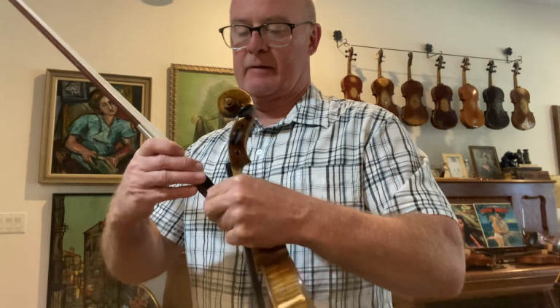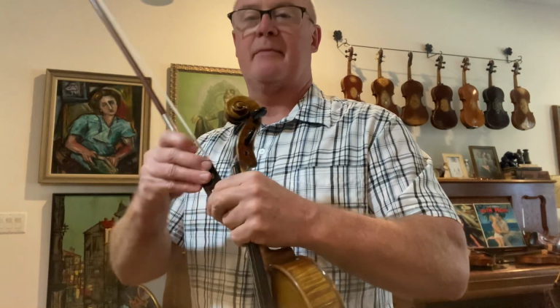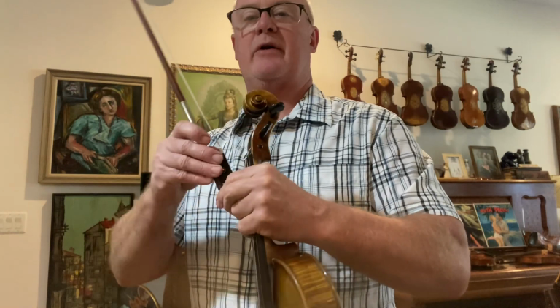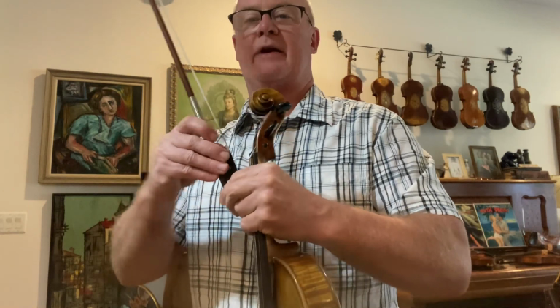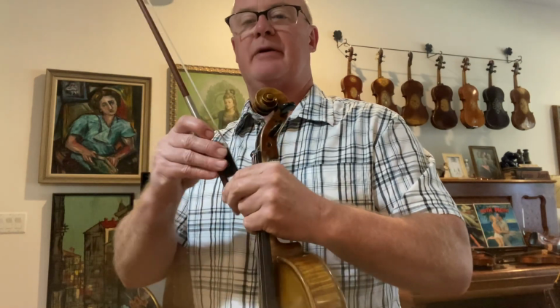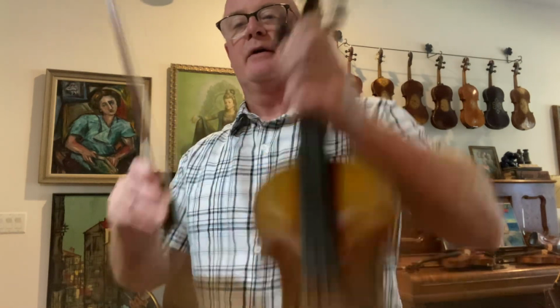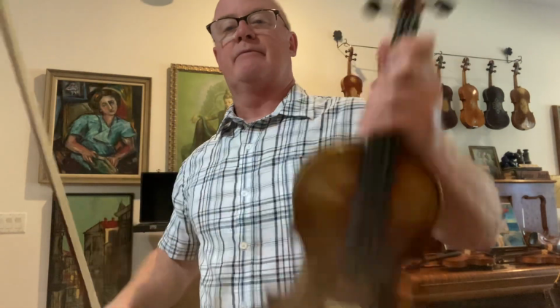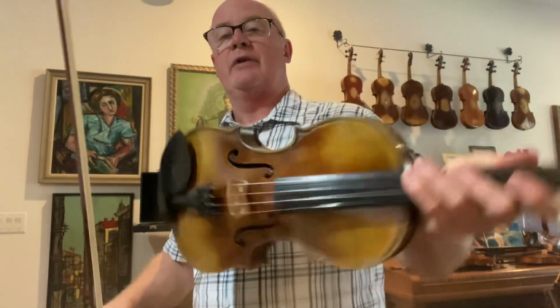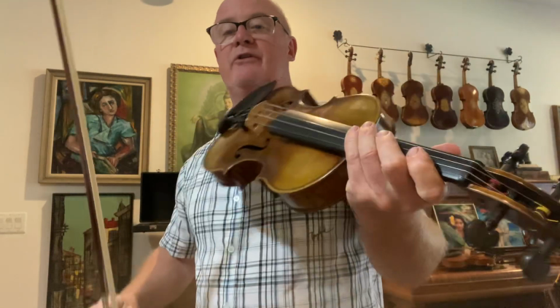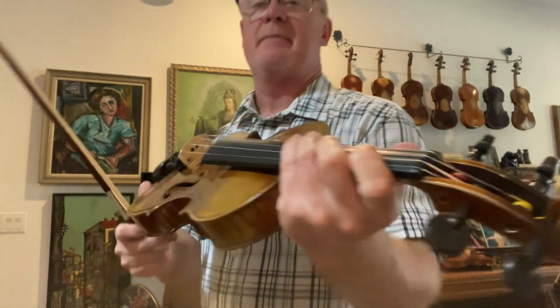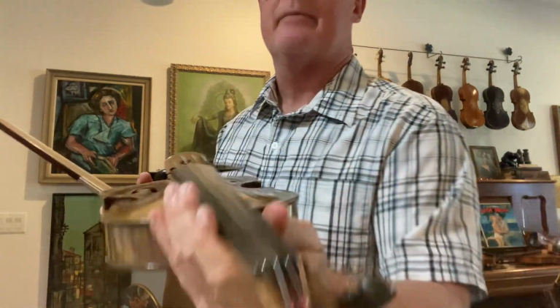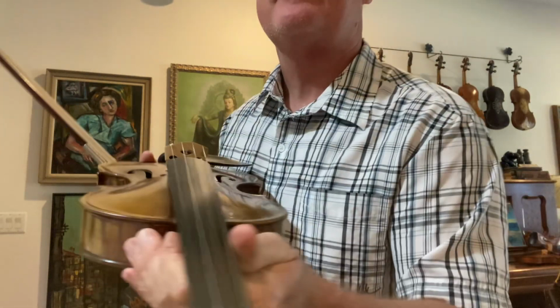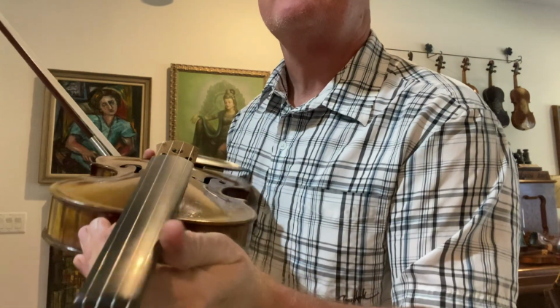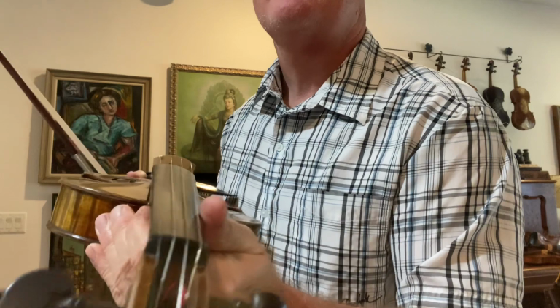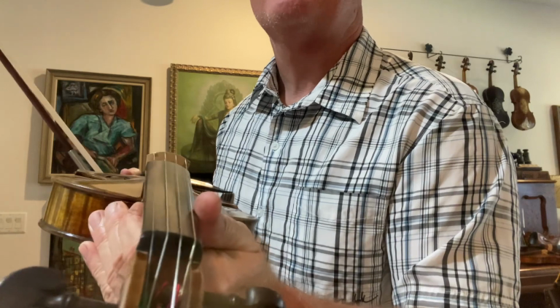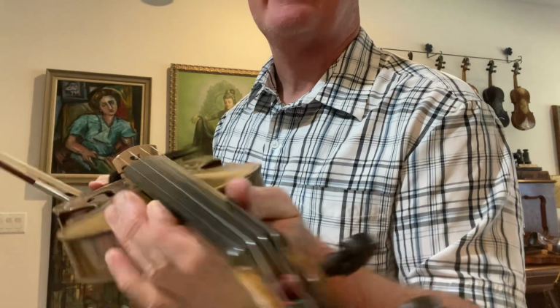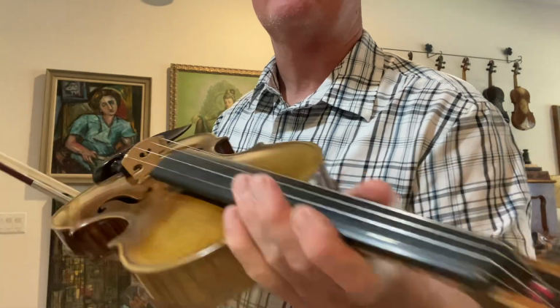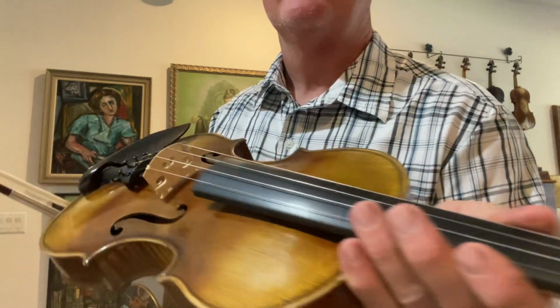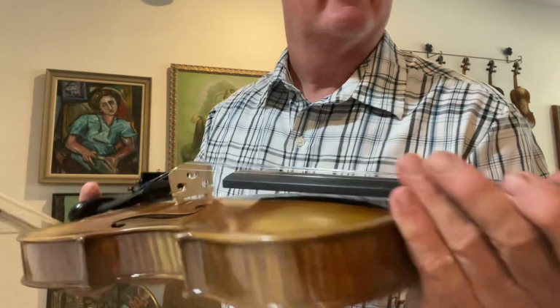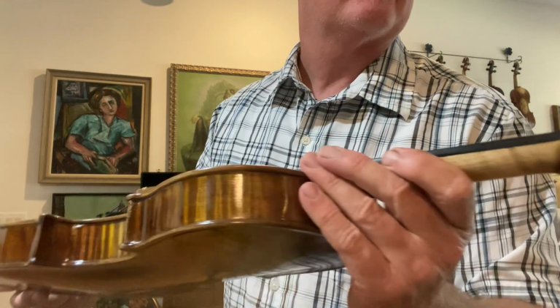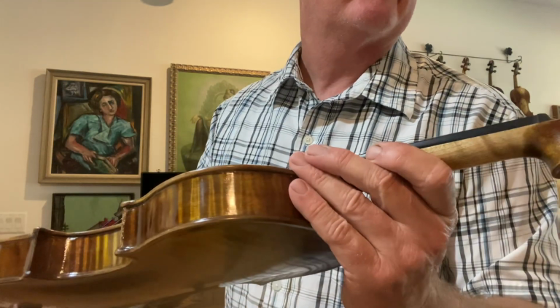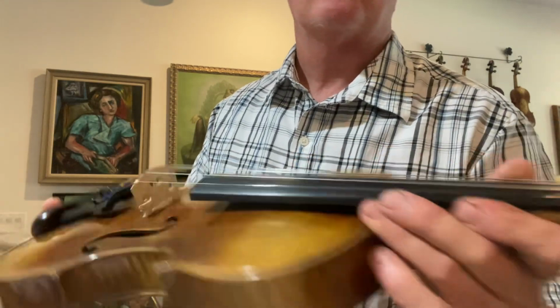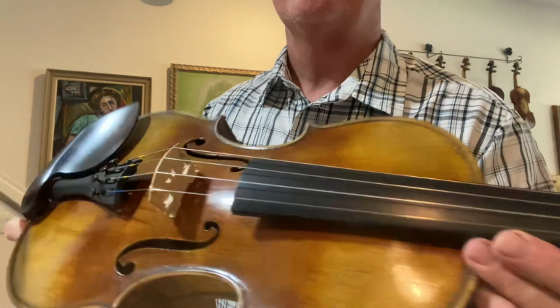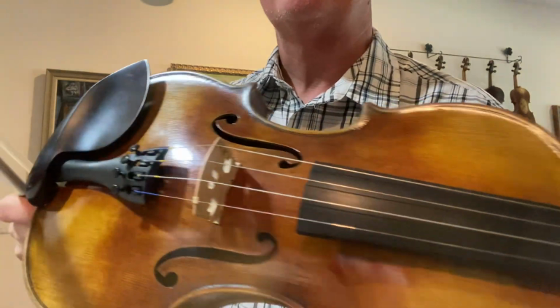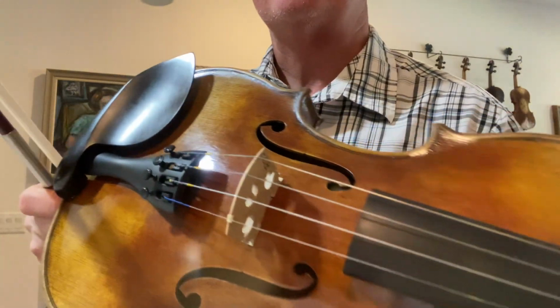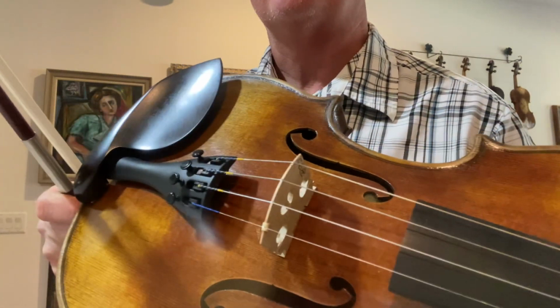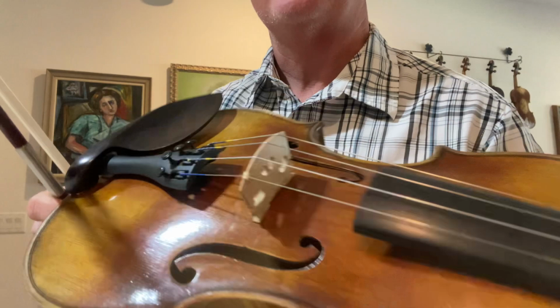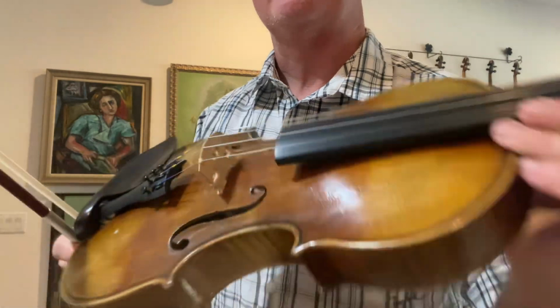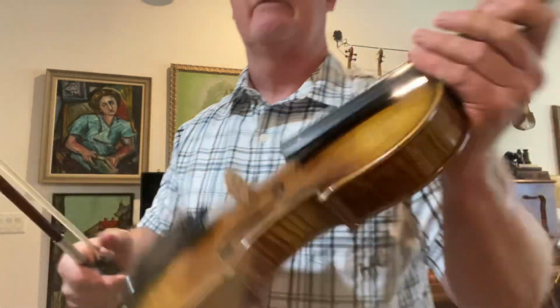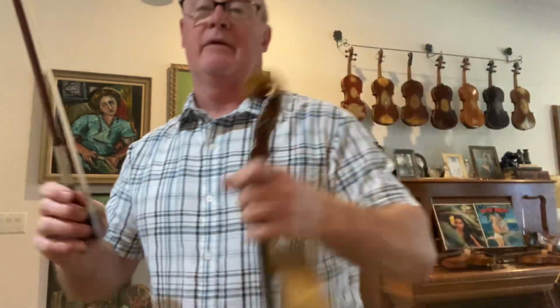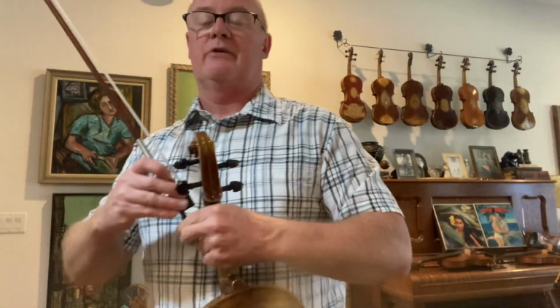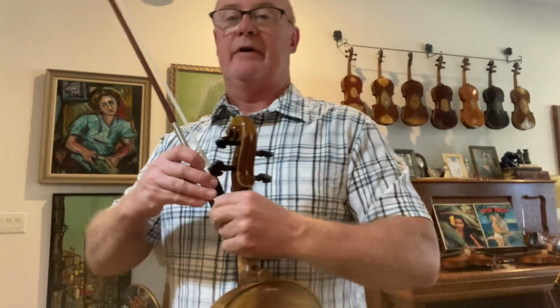The bow clearance is up just a hair, but really easy to play — medium, medium-low action. This one has Helicor medium tension strings and a Wittner tailpiece. It's a good fiddle.